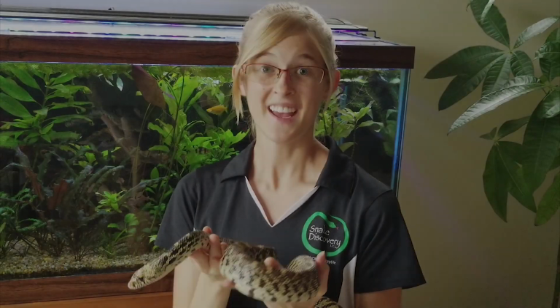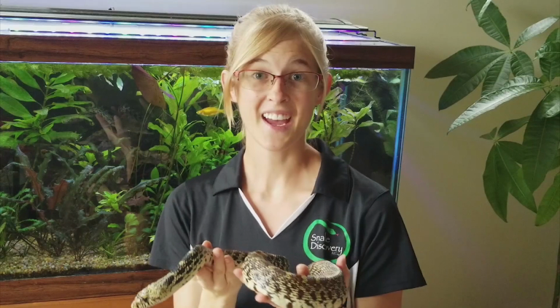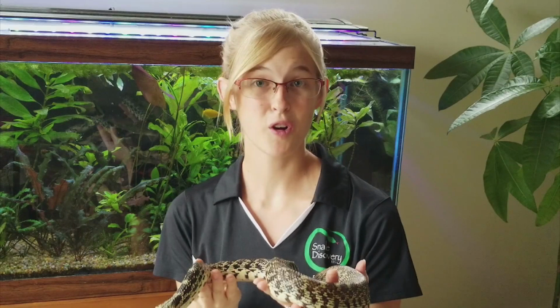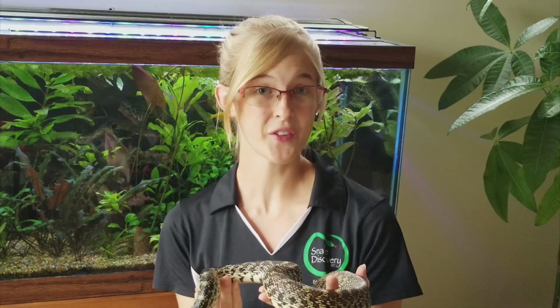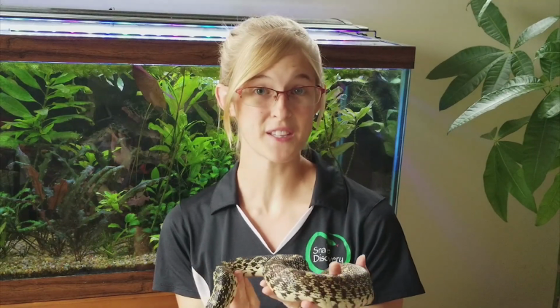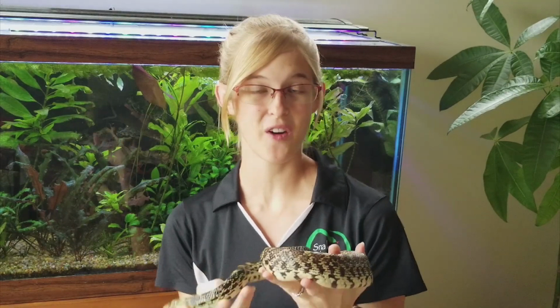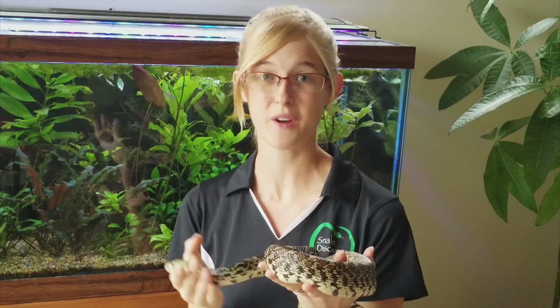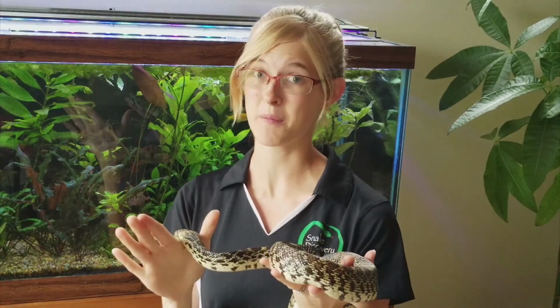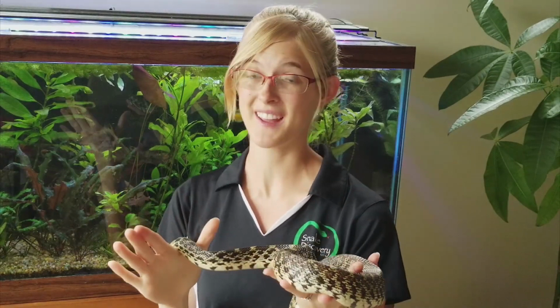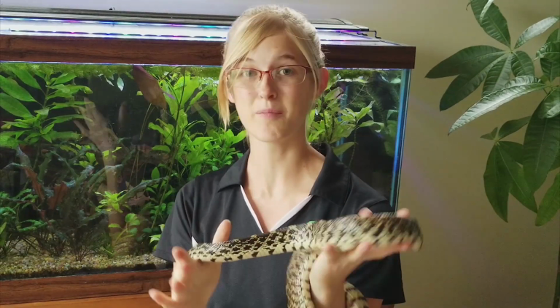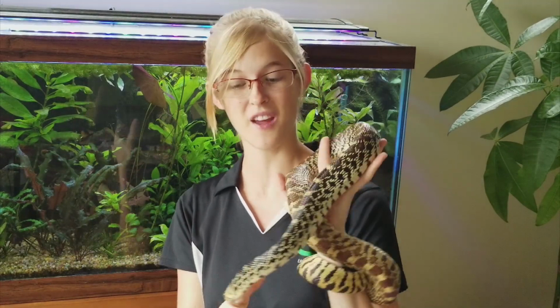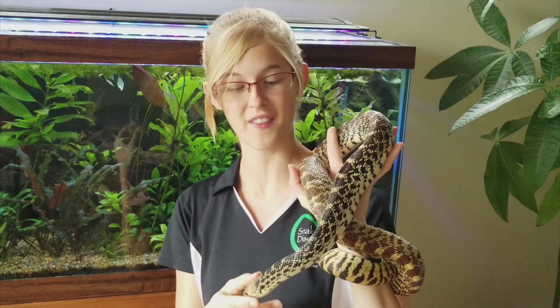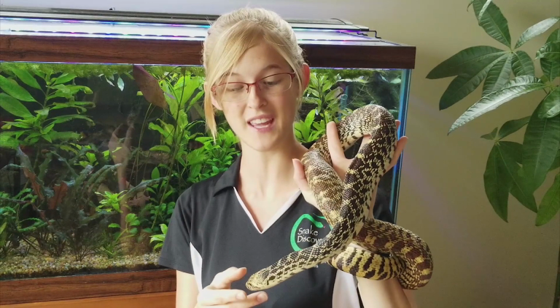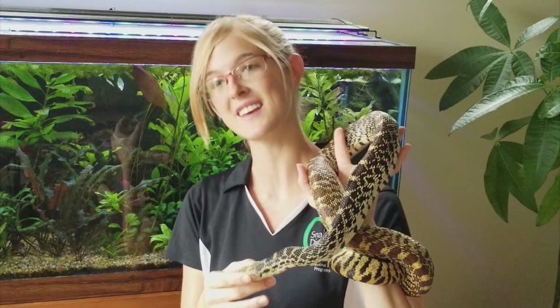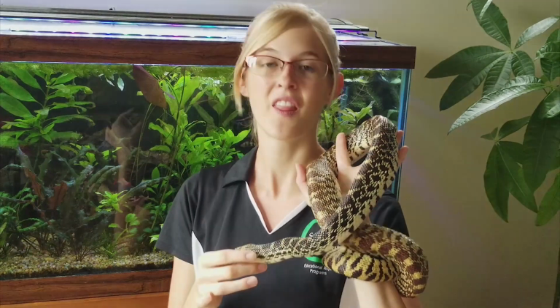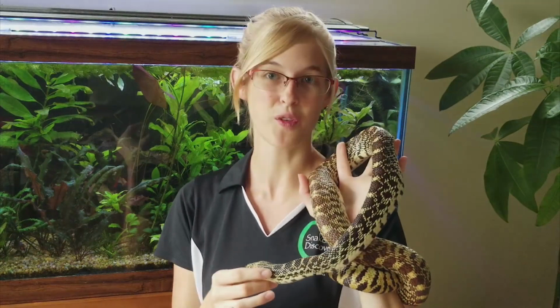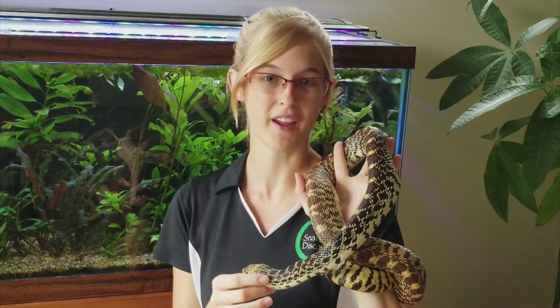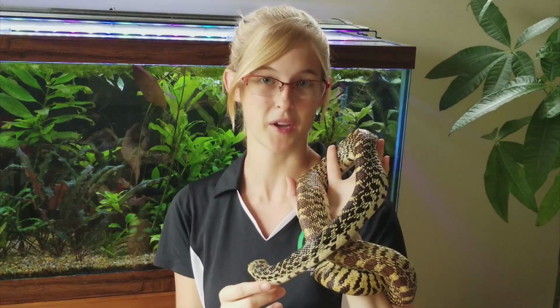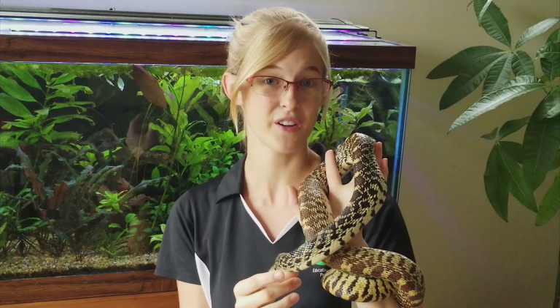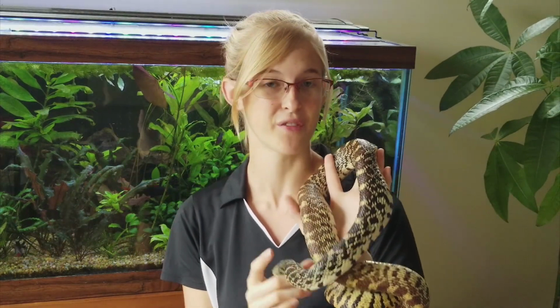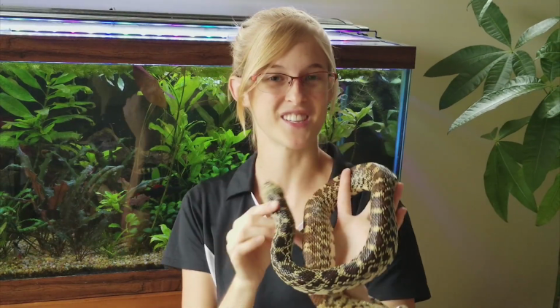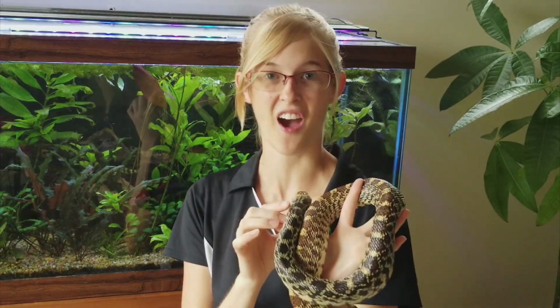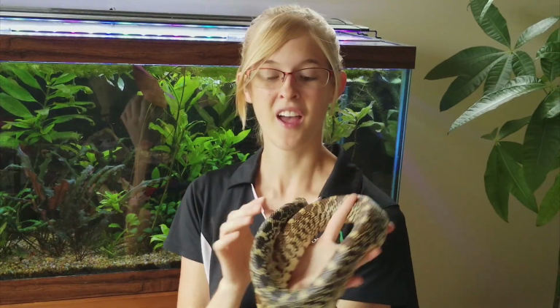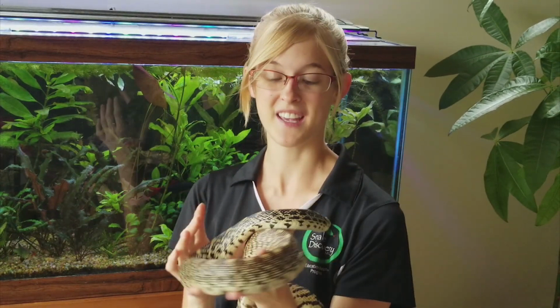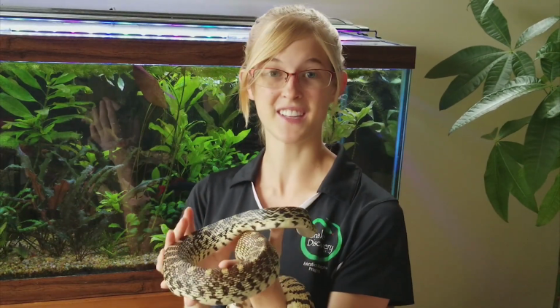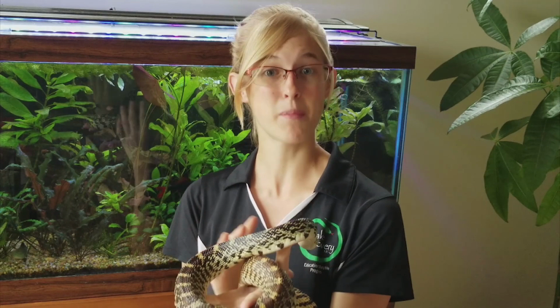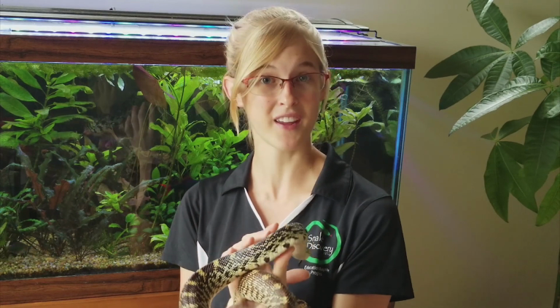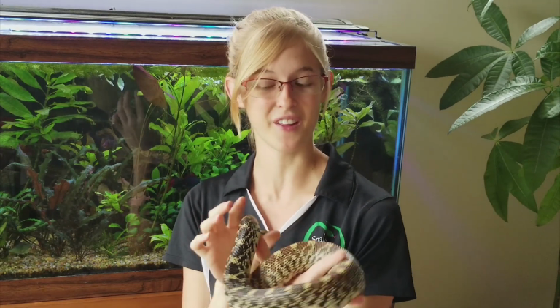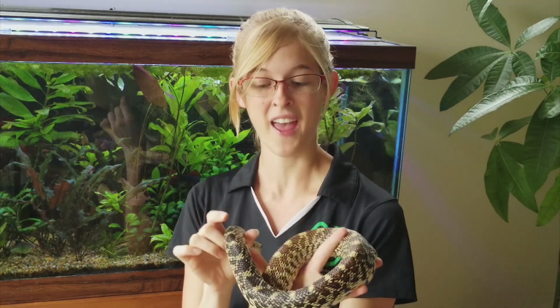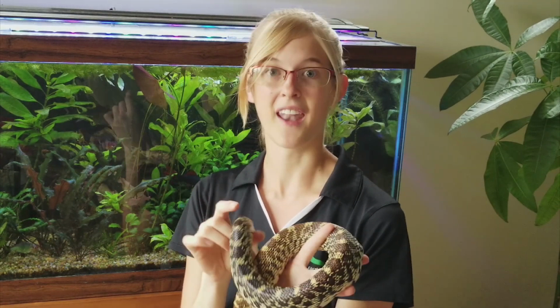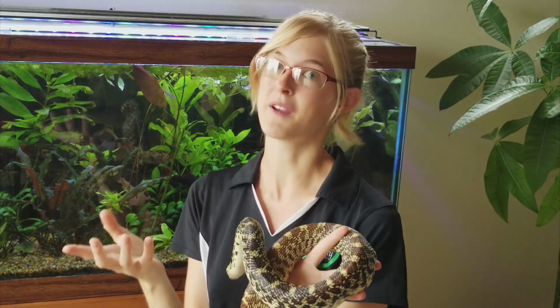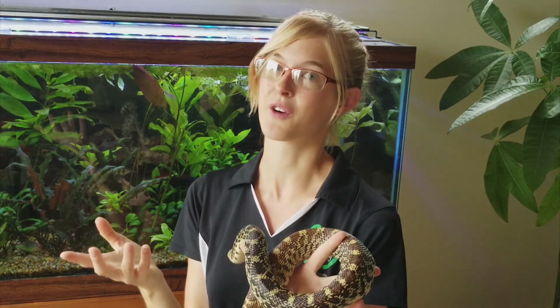Hey guys! Before we start this week's video, I just want to quickly butt in and let you know that this weekend is the North American Reptile Breeders Conference in Chicago. It's held at Tinley Park in Illinois, and I'll be there of course.